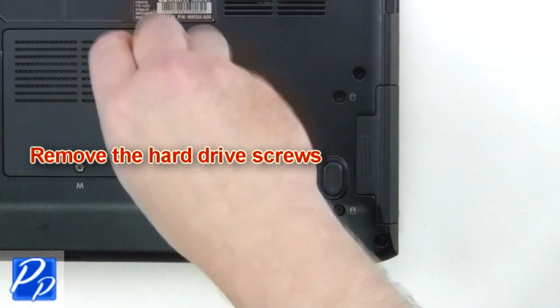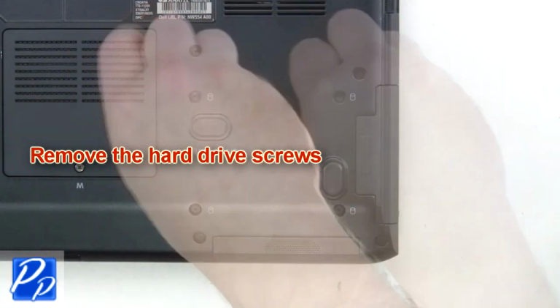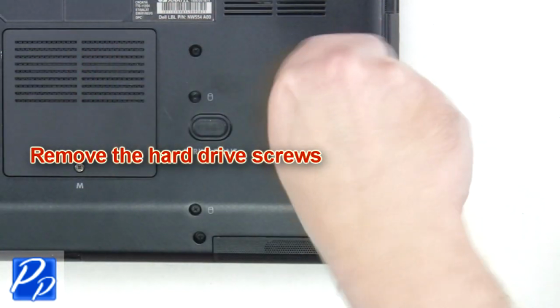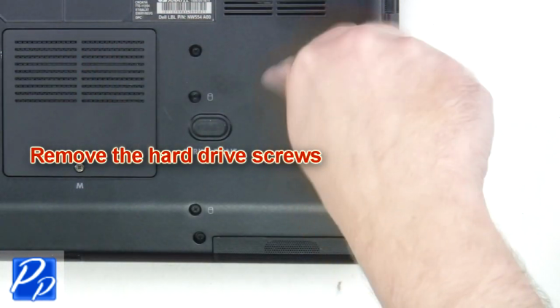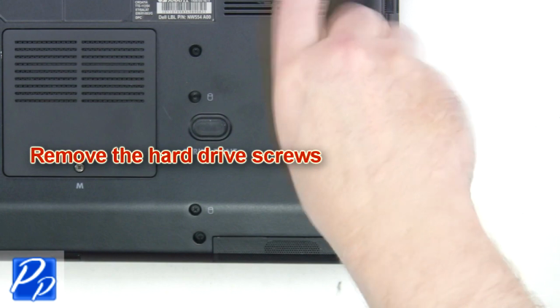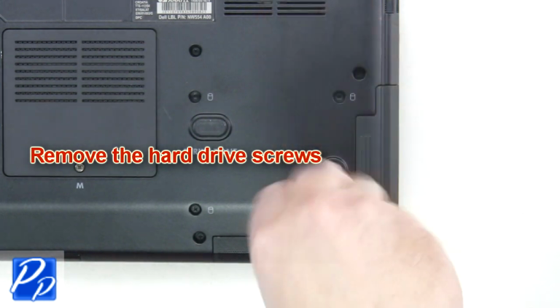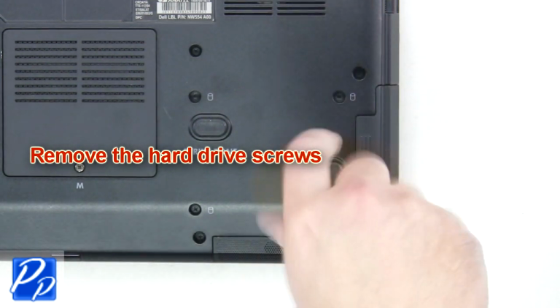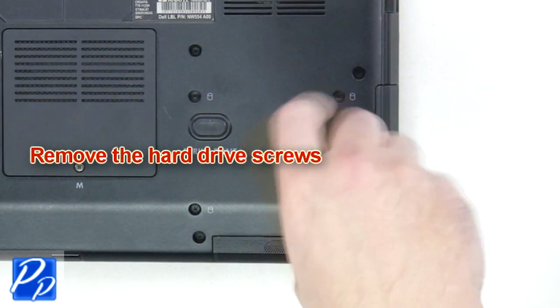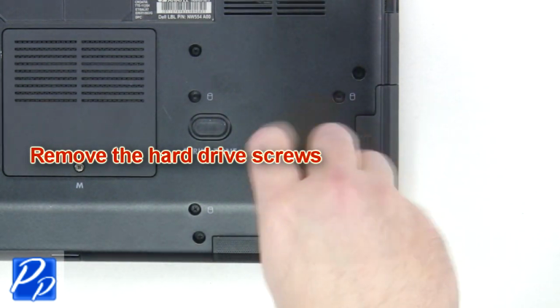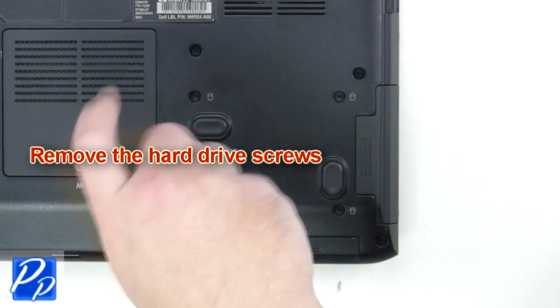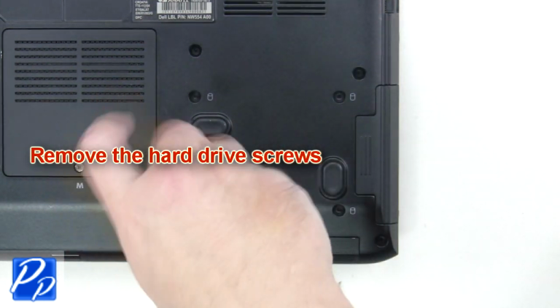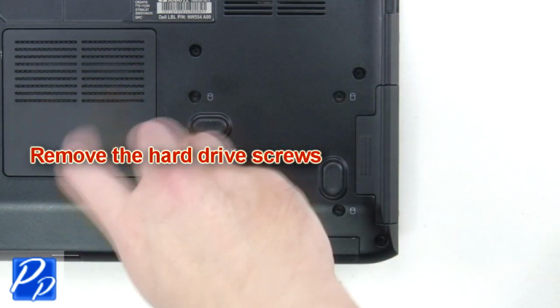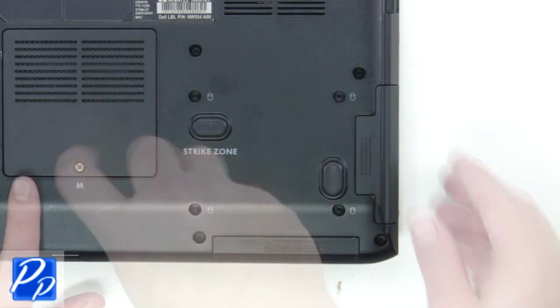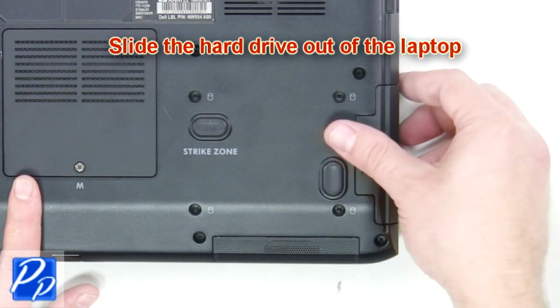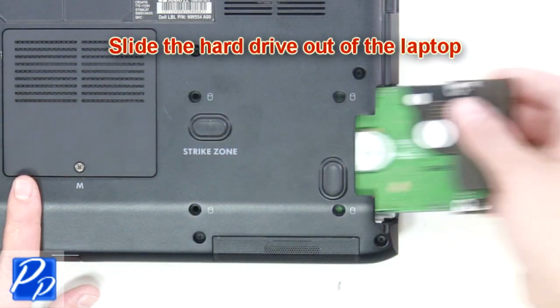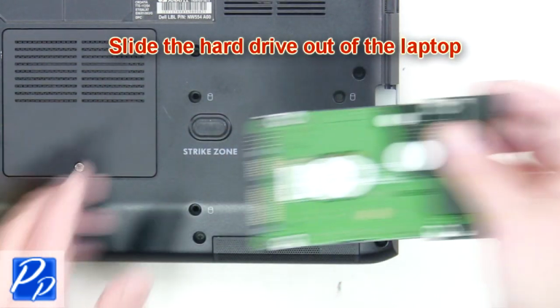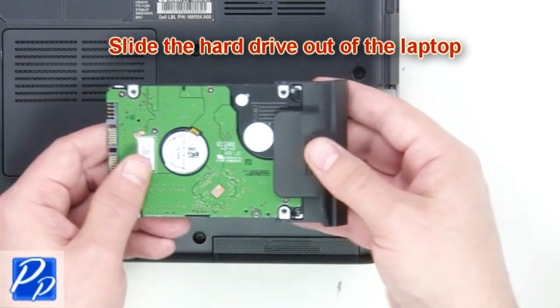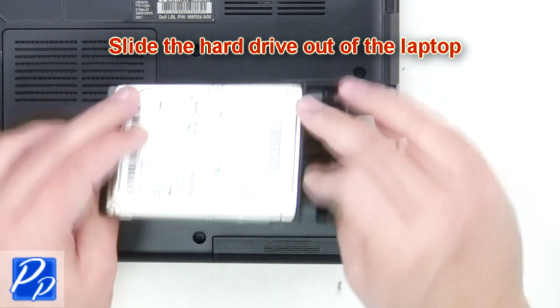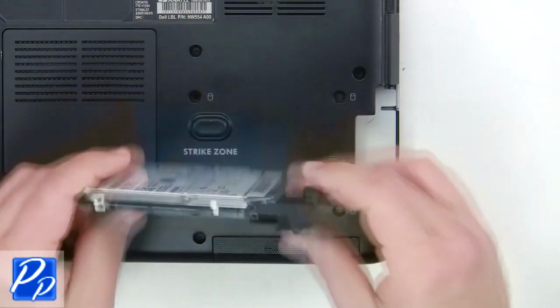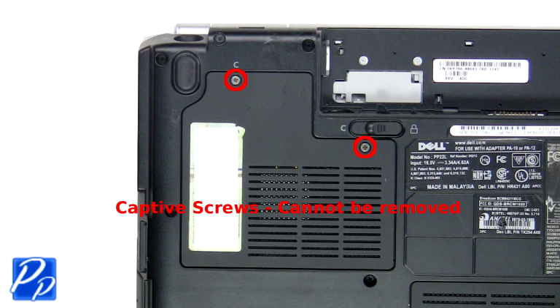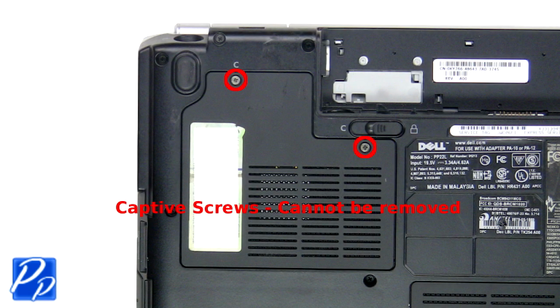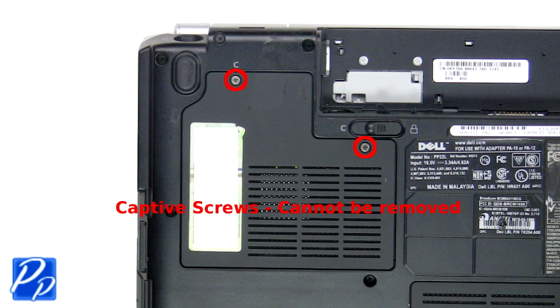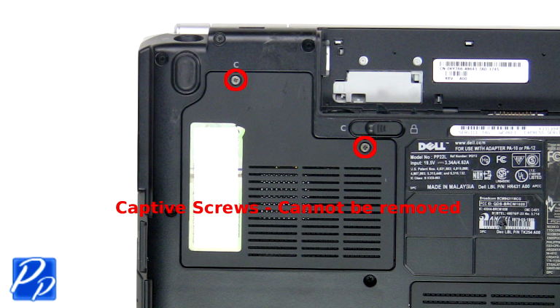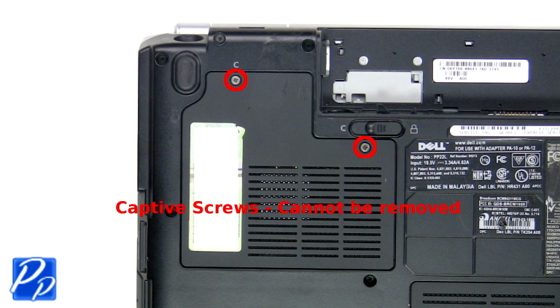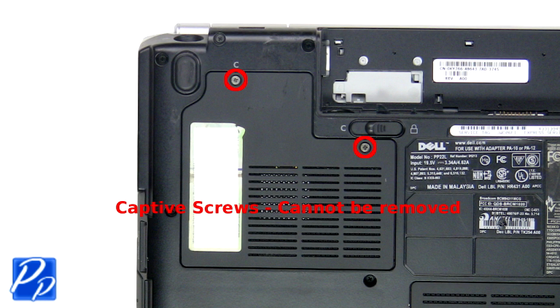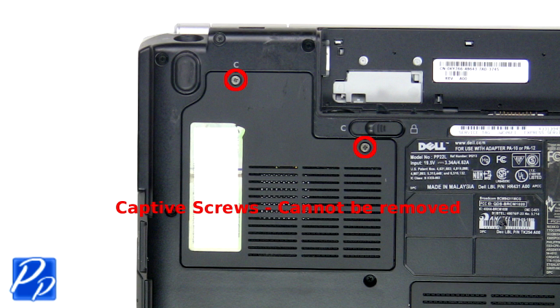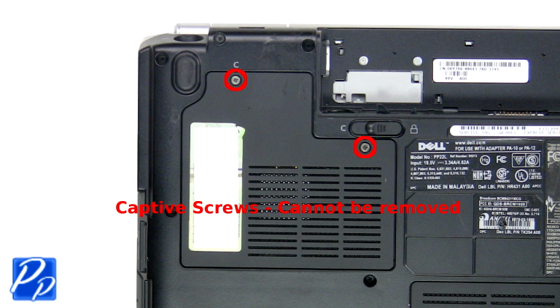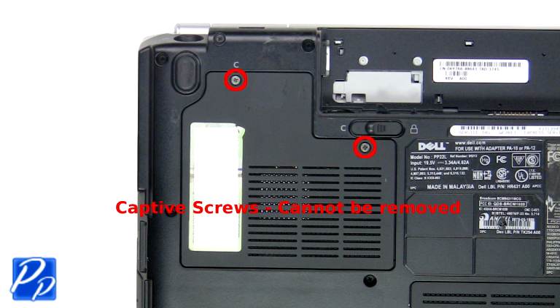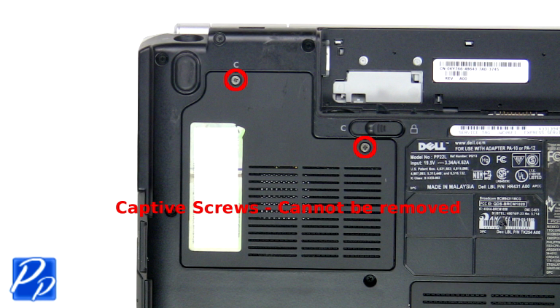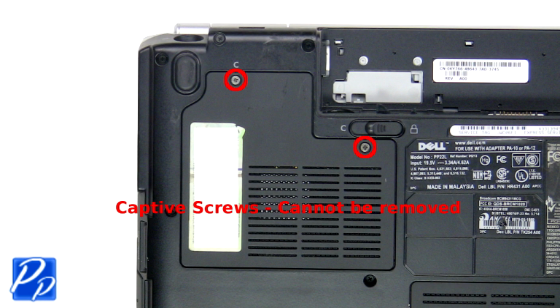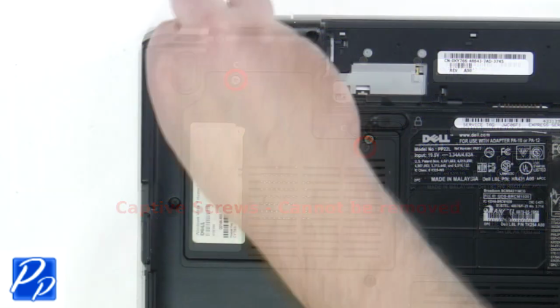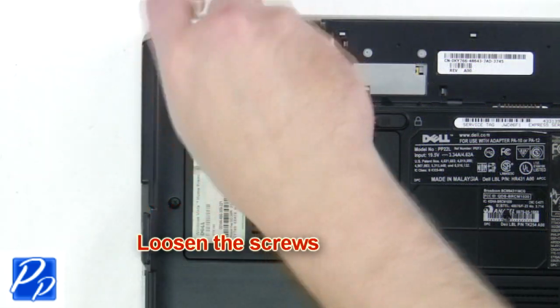The next thing you're going to do is remove the hard drive screws. Now slide the hard drive out of the laptop. Loosen the captive screws and remove the wireless card door.